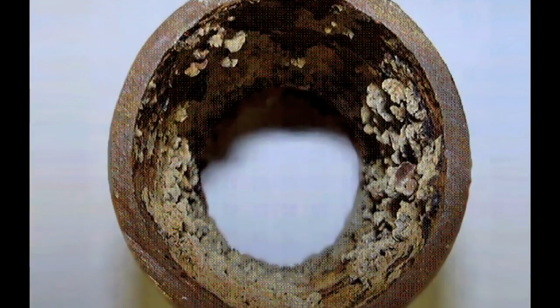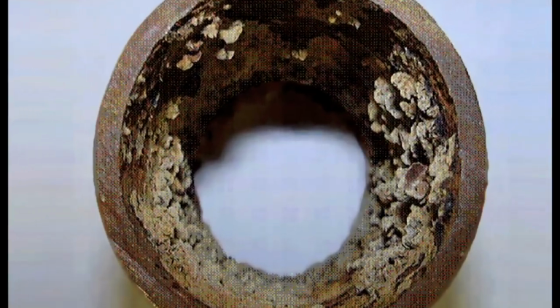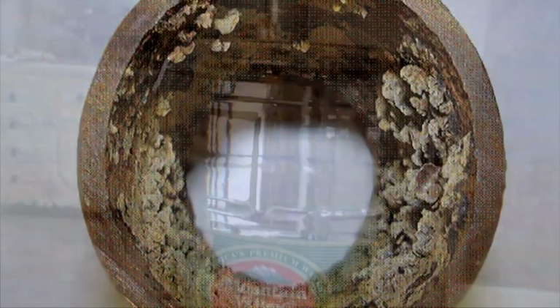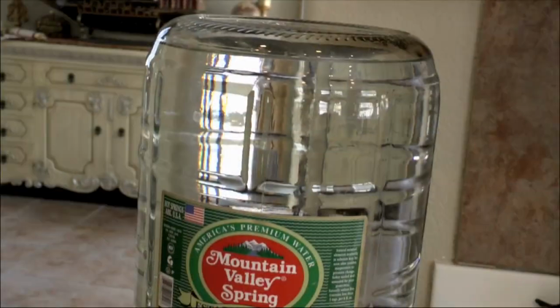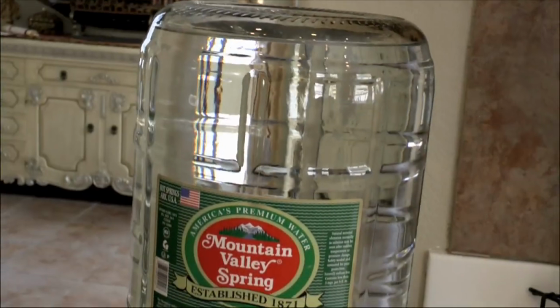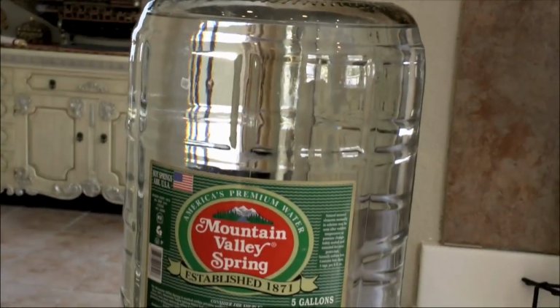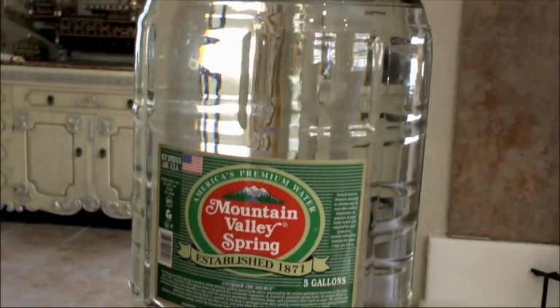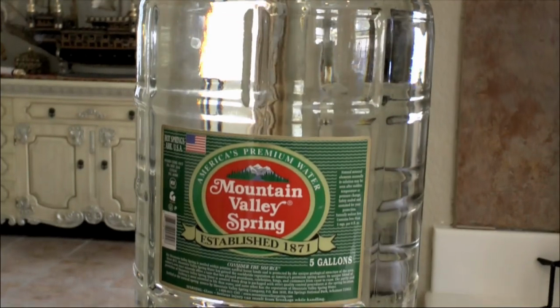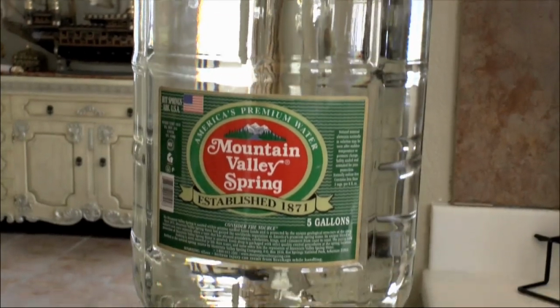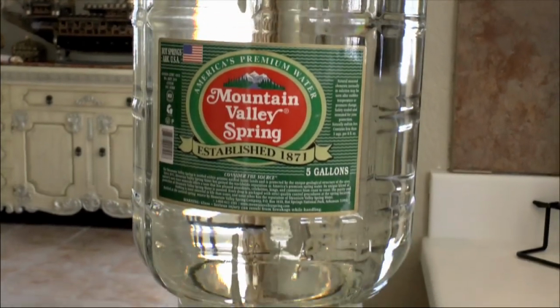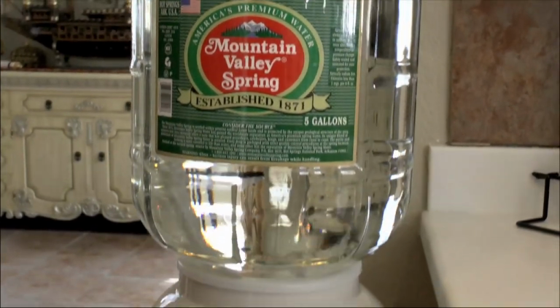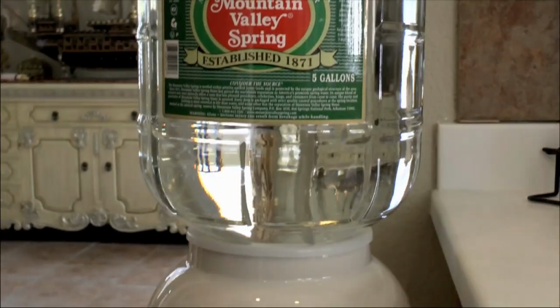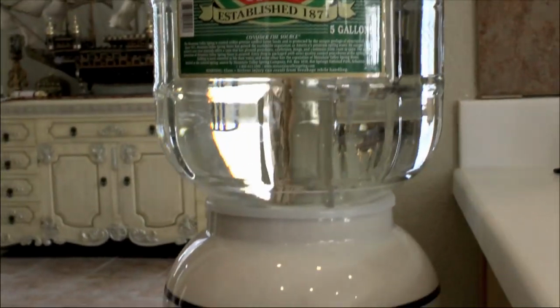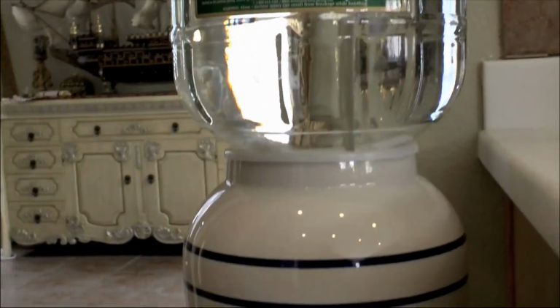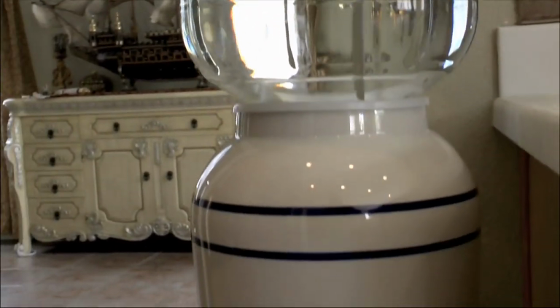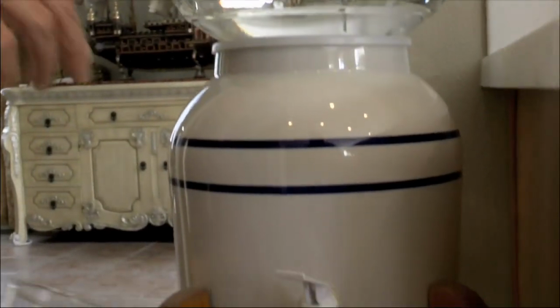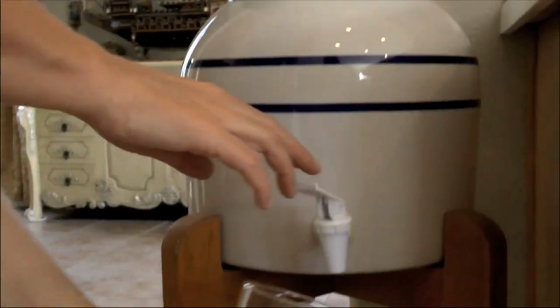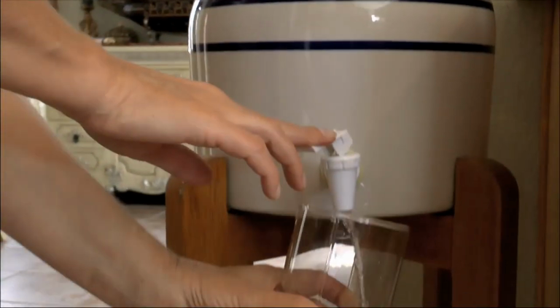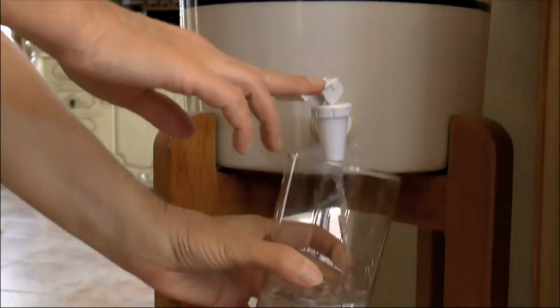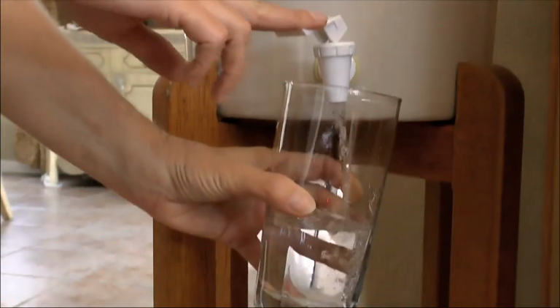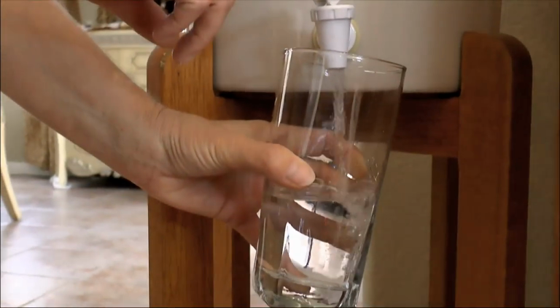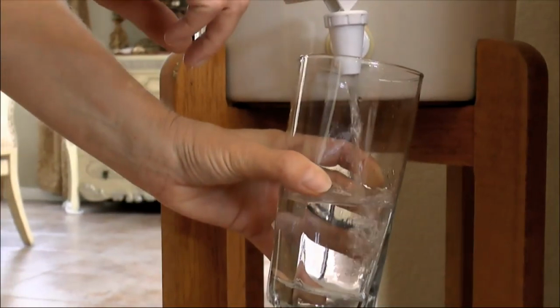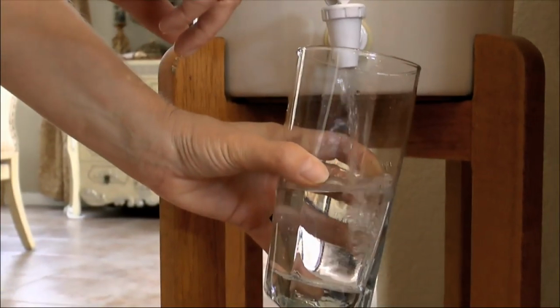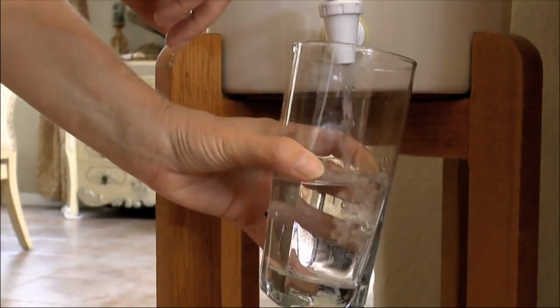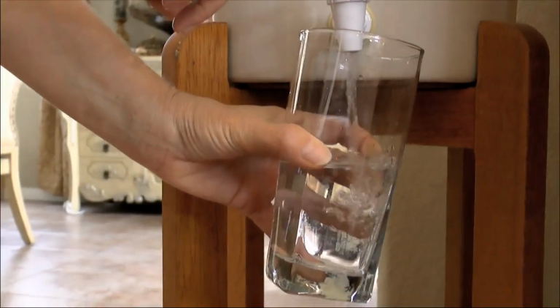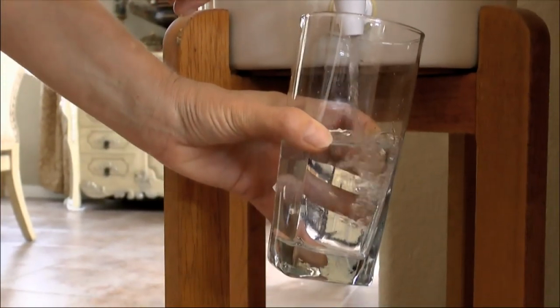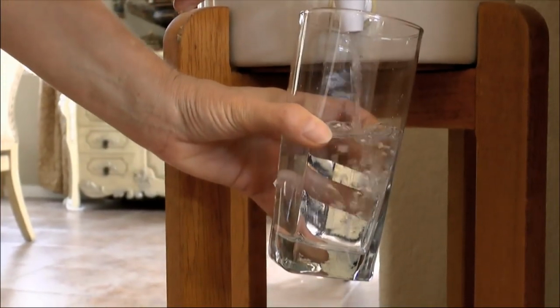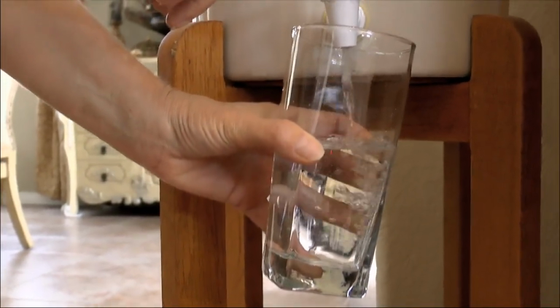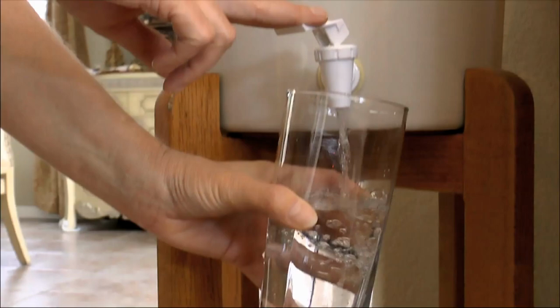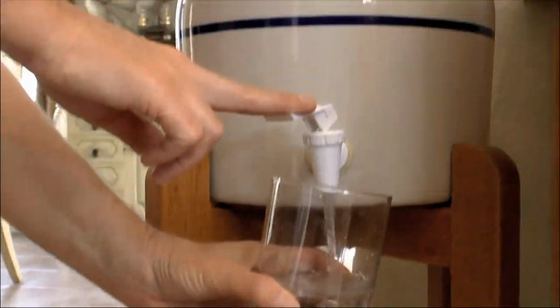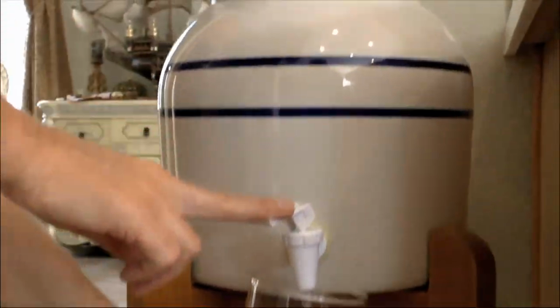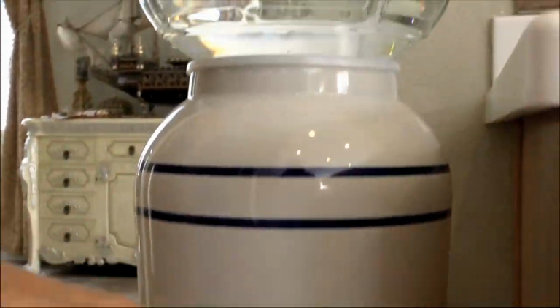The best water is filtered spring water delivered in glass bottles, like Mountain Valley spring water. It's the water the president drinks, and I'm not getting paid to say this — it's the water I personally drink also. But it's not cheap and many people can't afford it.